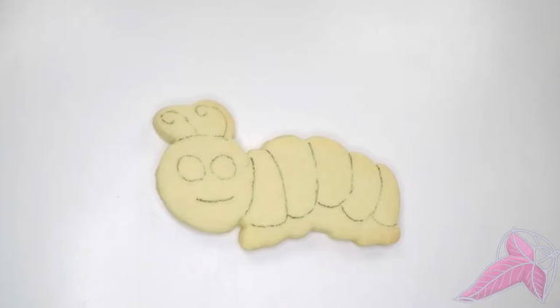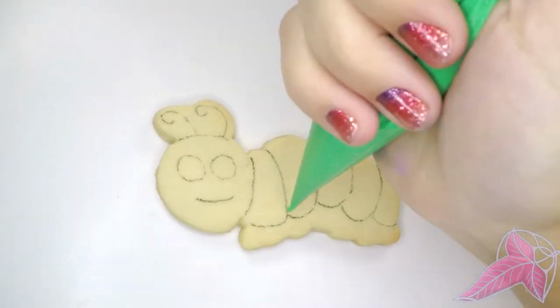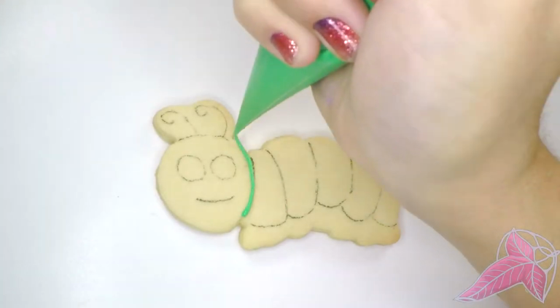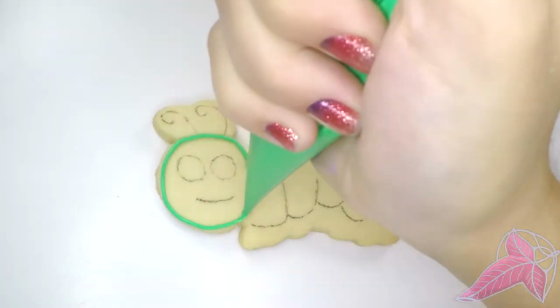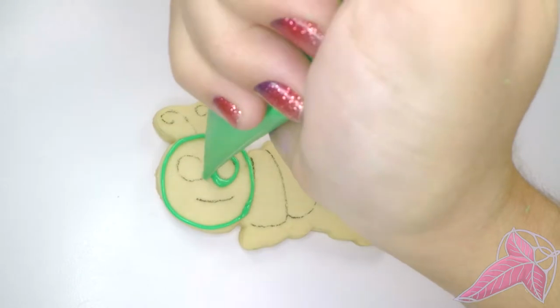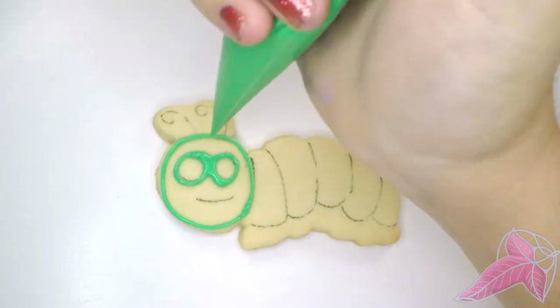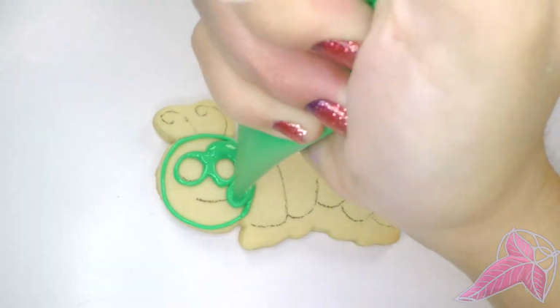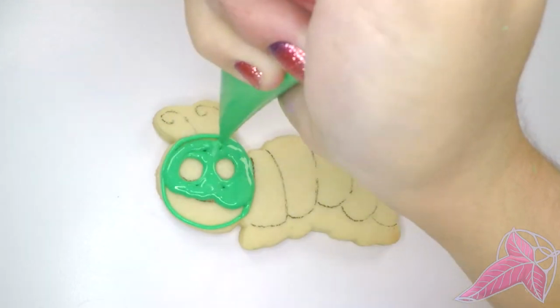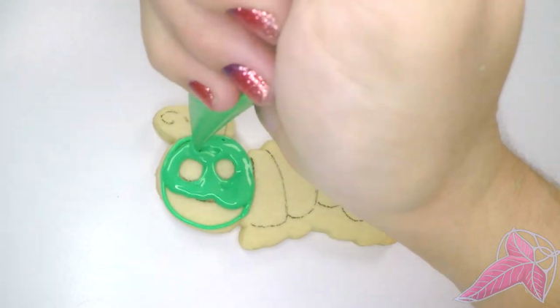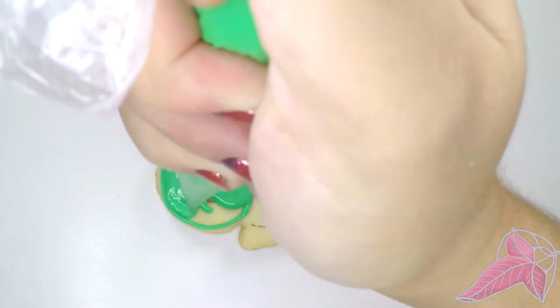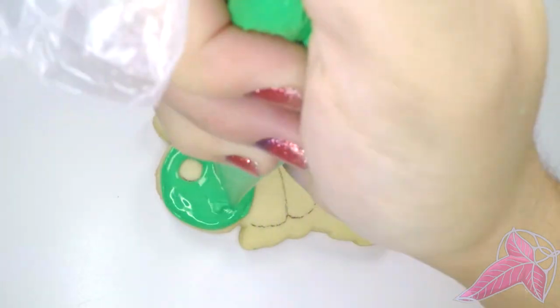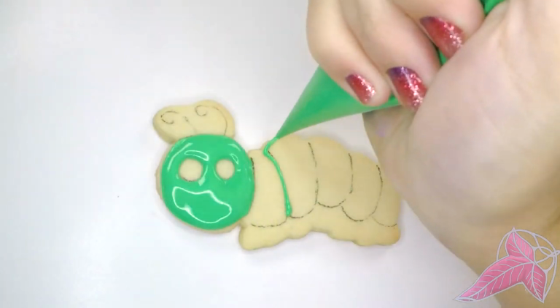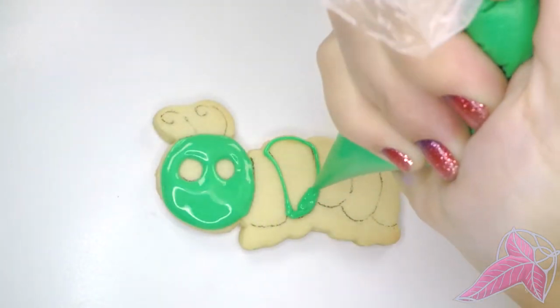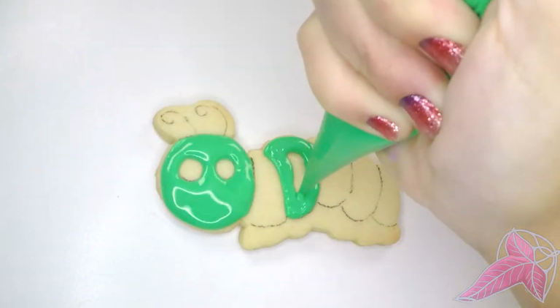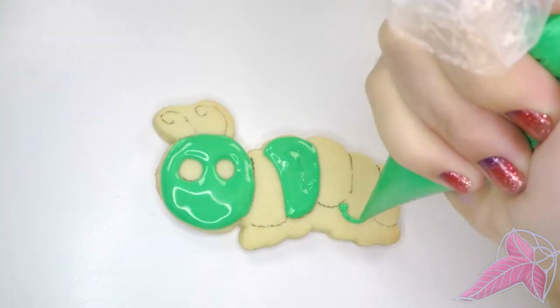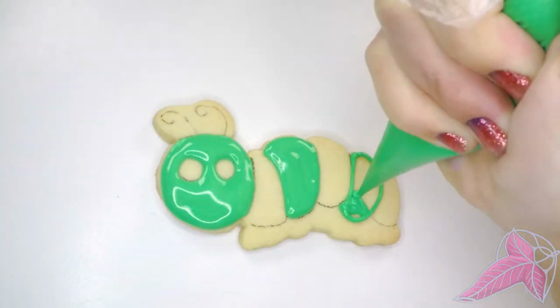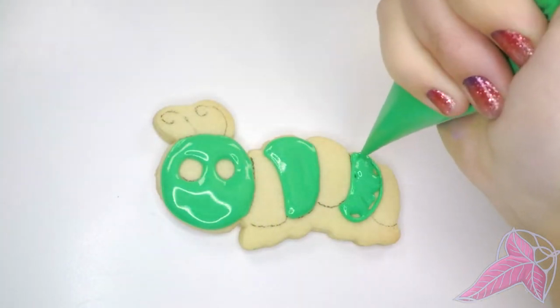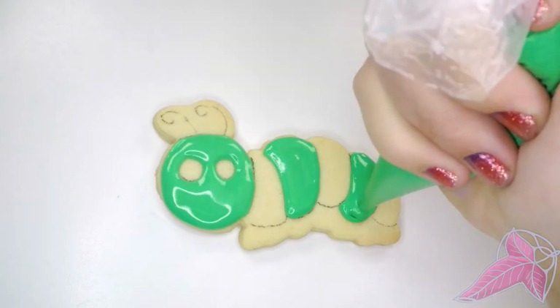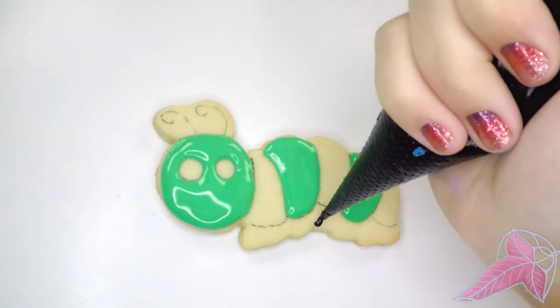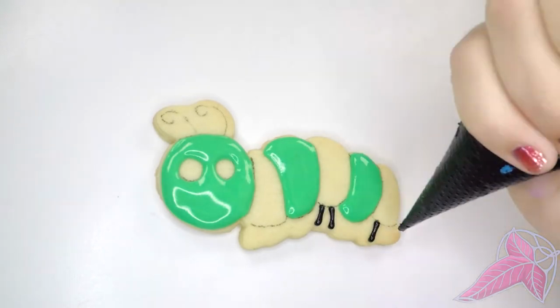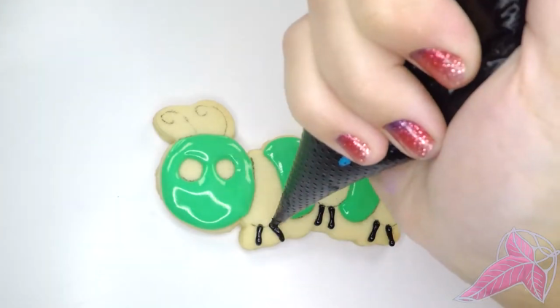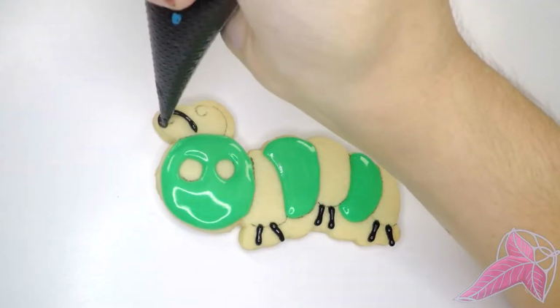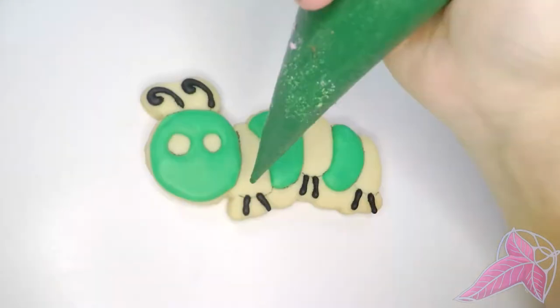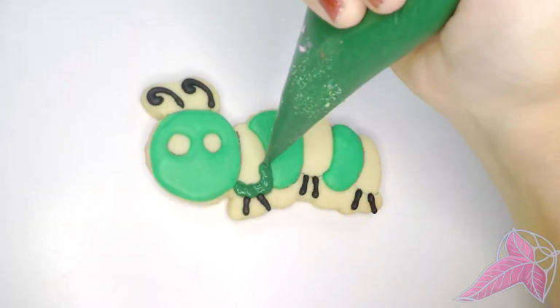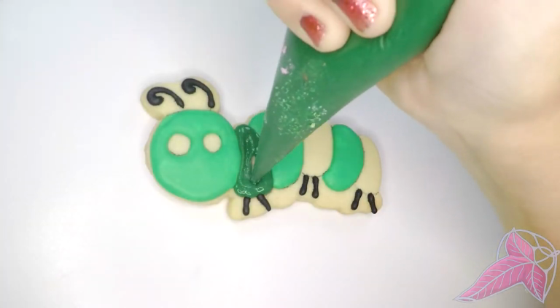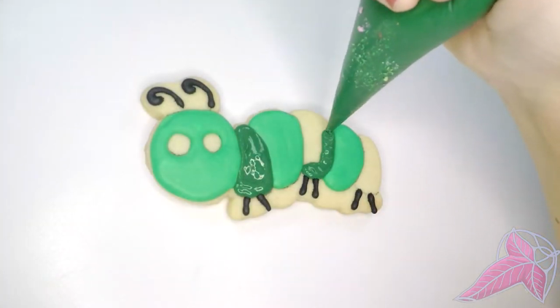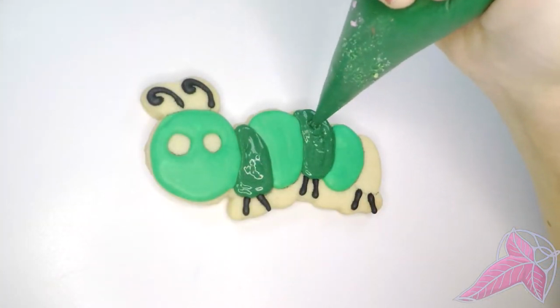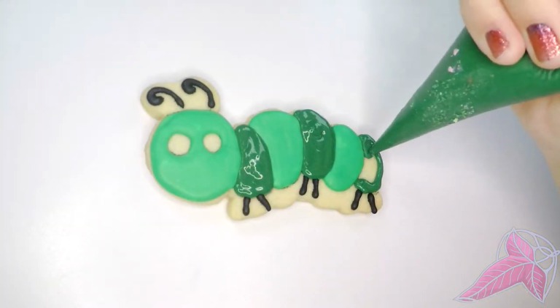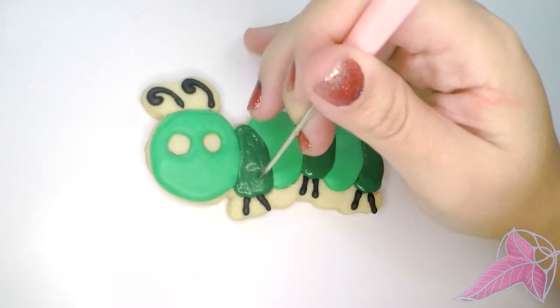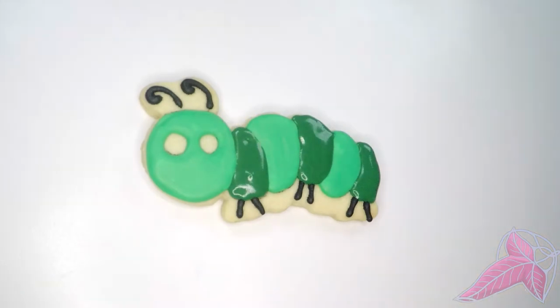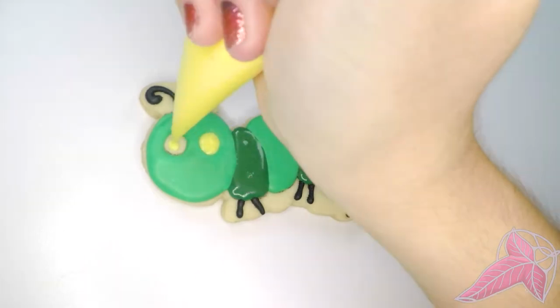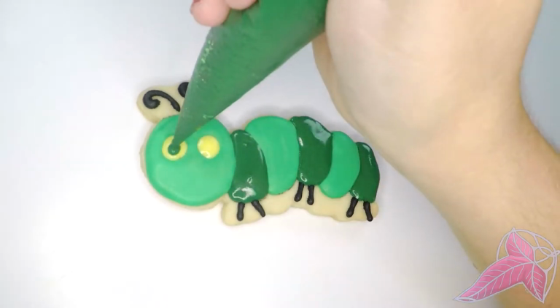I love decorating this cookie. I made some green caterpillars and some hungry ones with a red face. I really like how these cookies don't have any words written on them. They're simple, bright, and fun. I enjoyed making them — they were very relaxing.